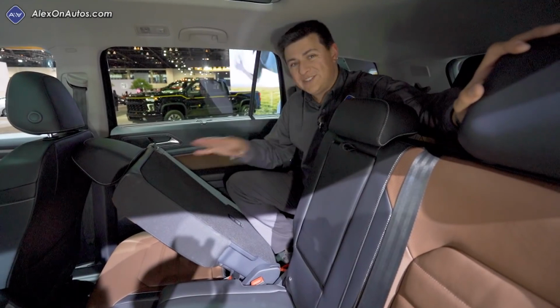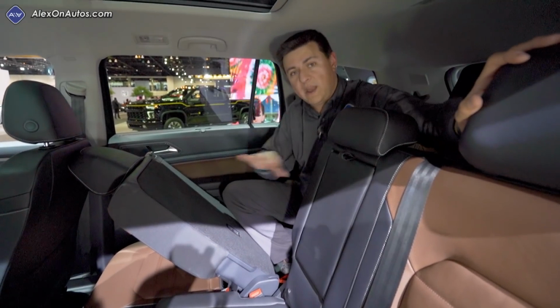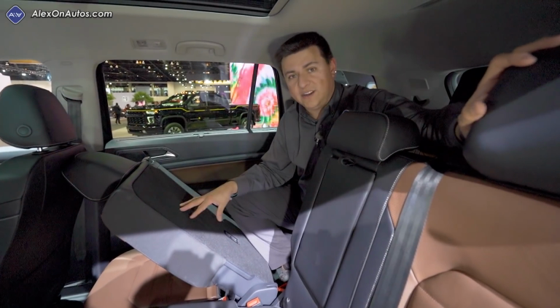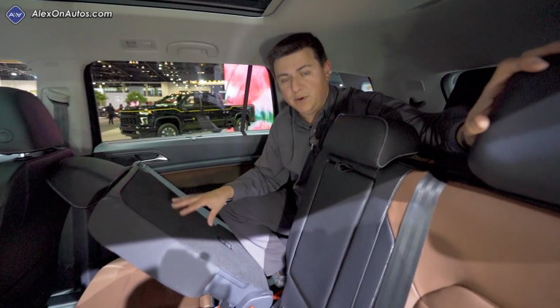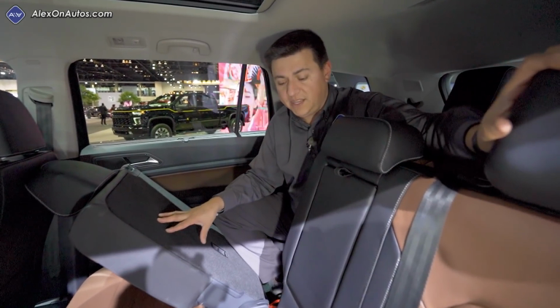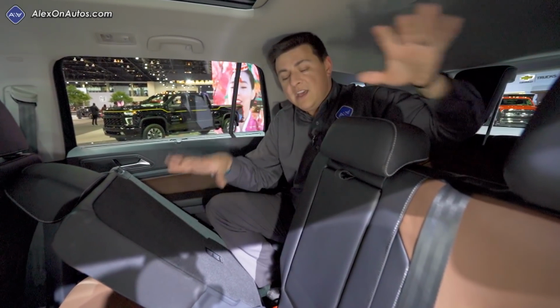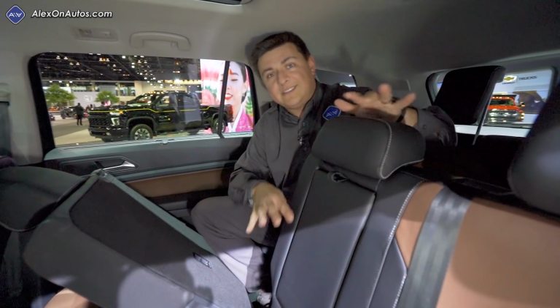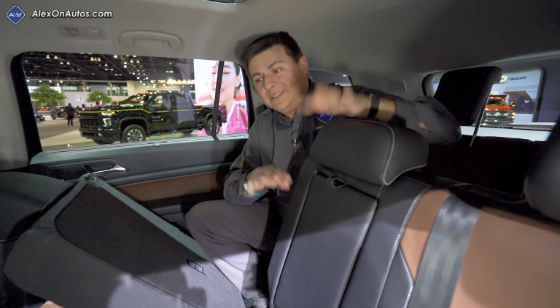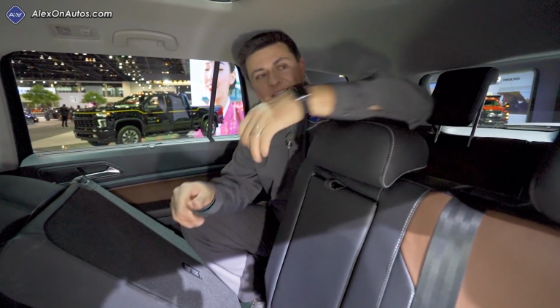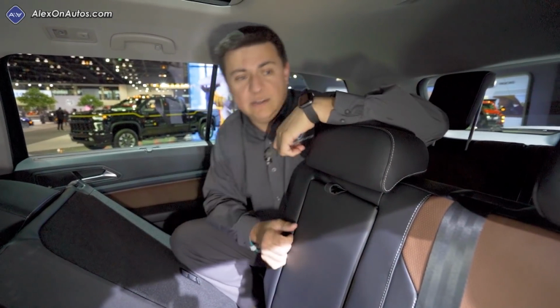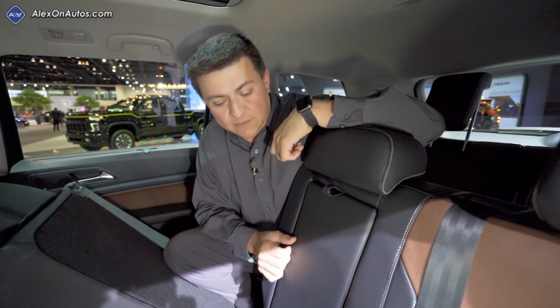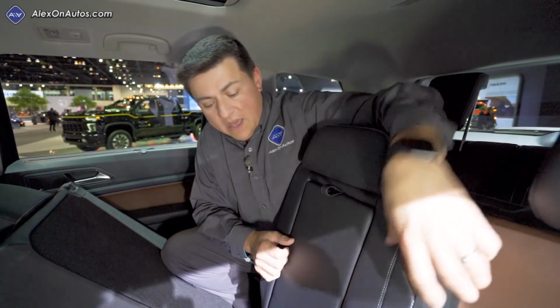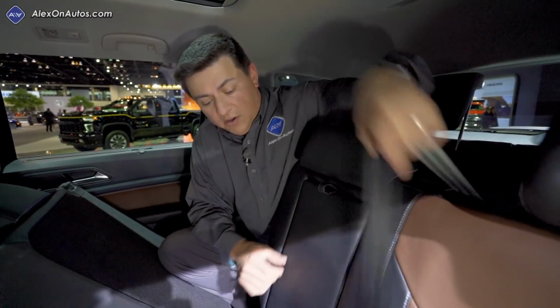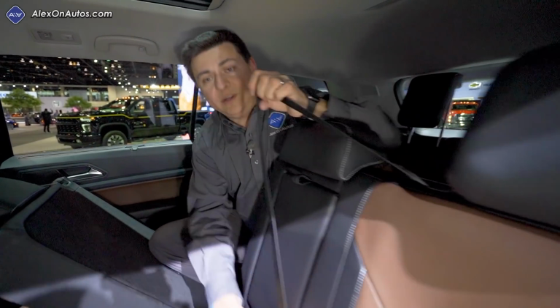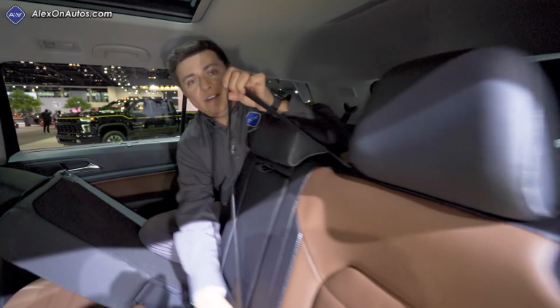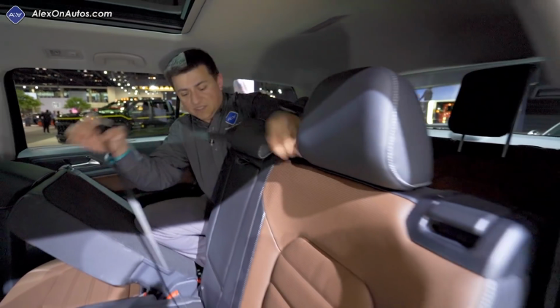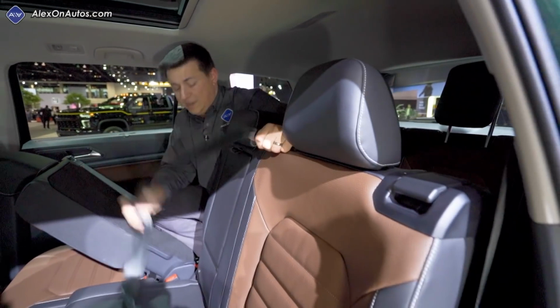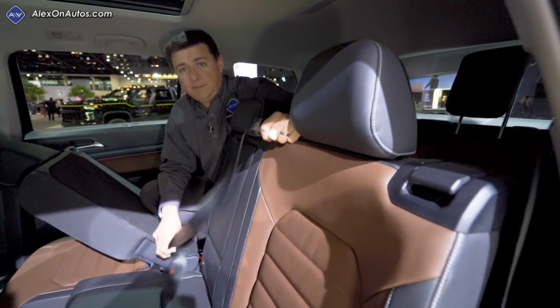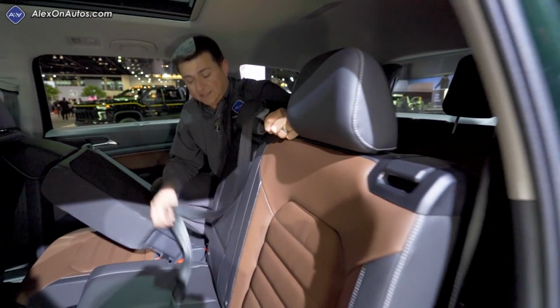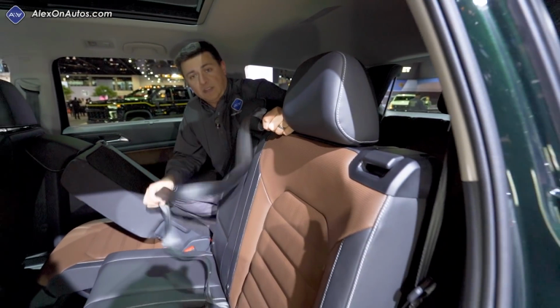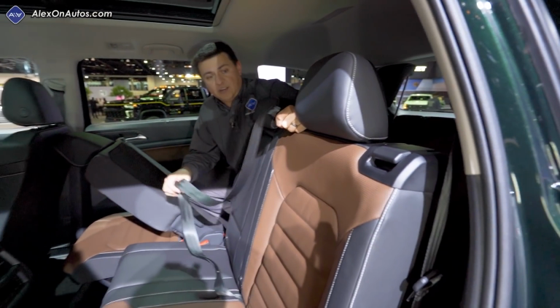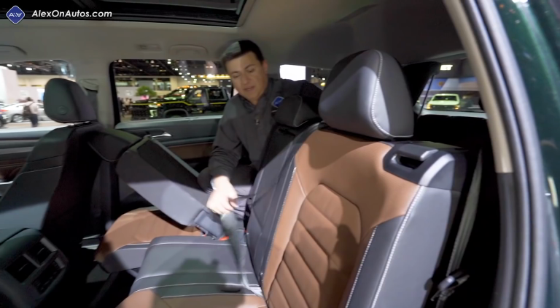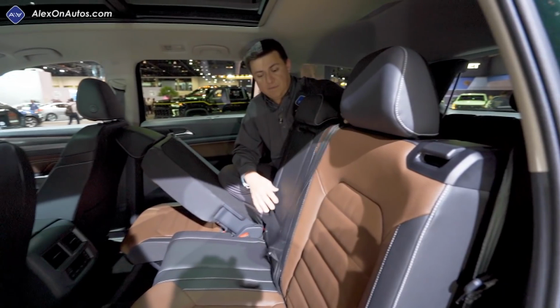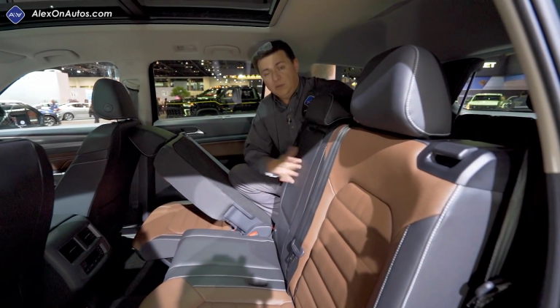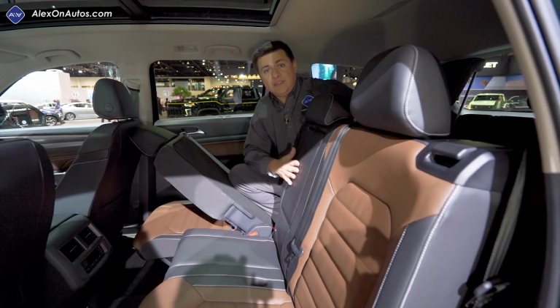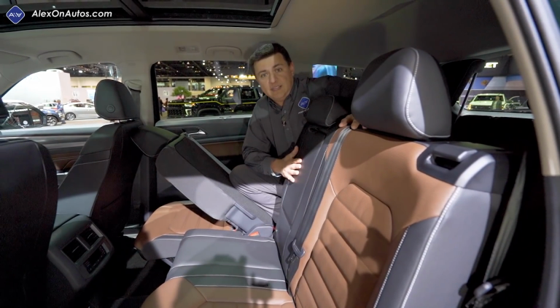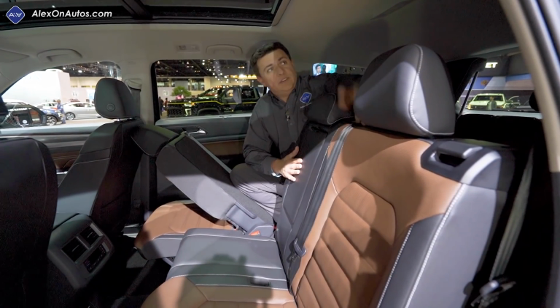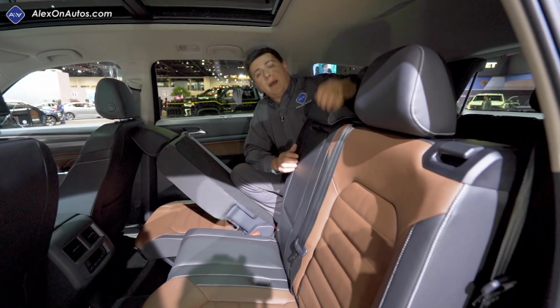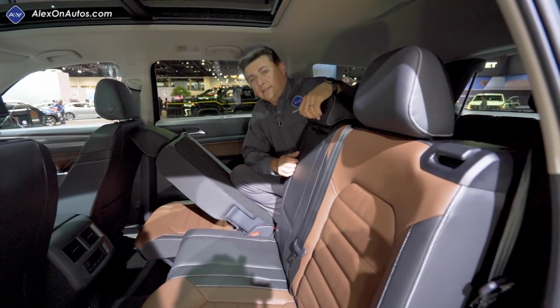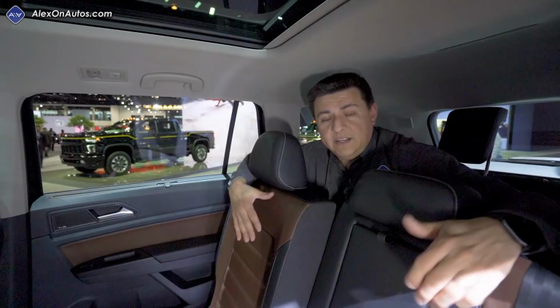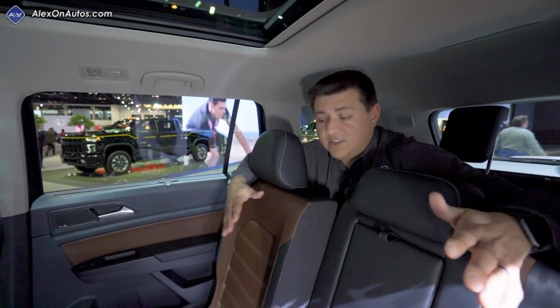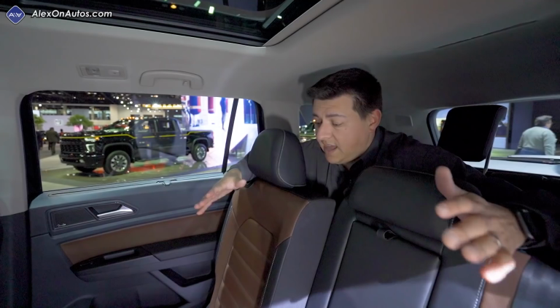So it doesn't matter which side you have the child seat placed — you can still tilt and slide those seats forward. You can also do it in the center seat position with the seat belt instead of the latch anchors, because the seat belt moves with the seat itself rather than coming out of the ceiling.